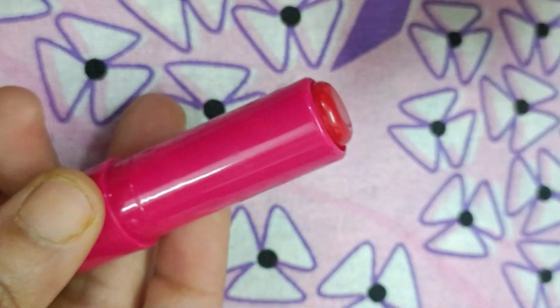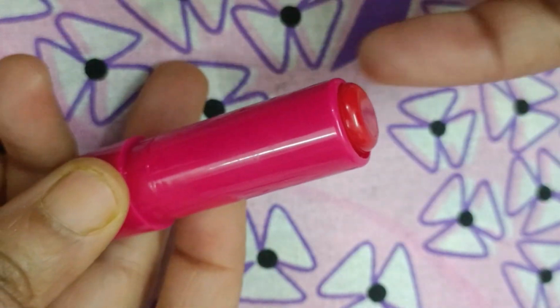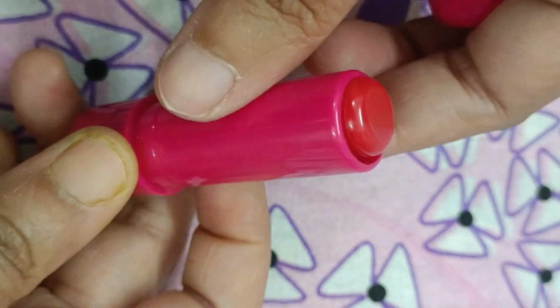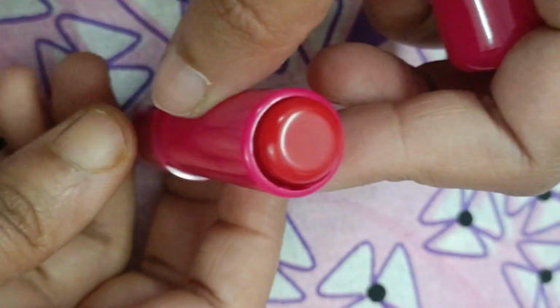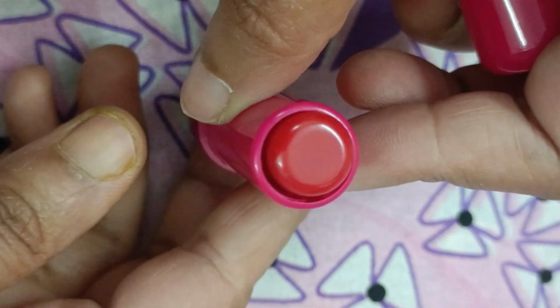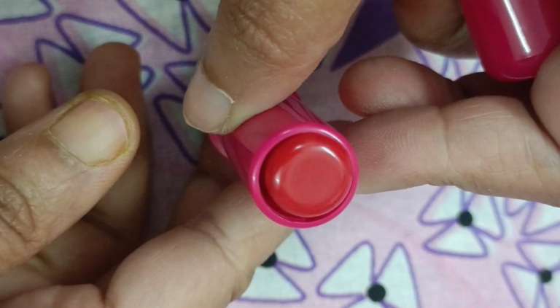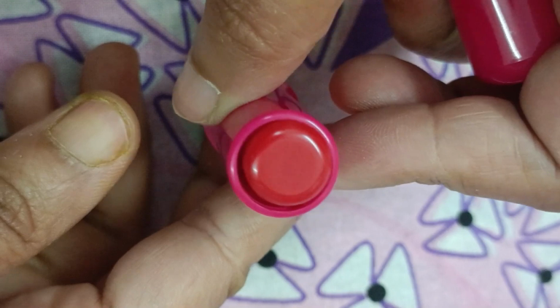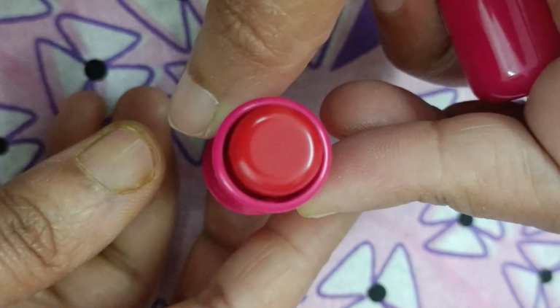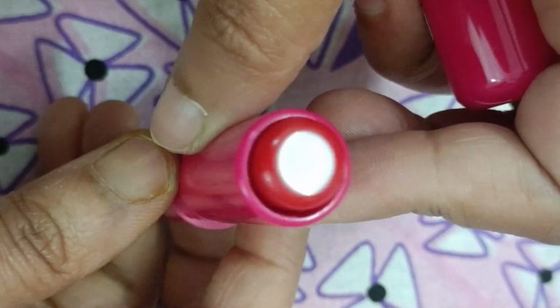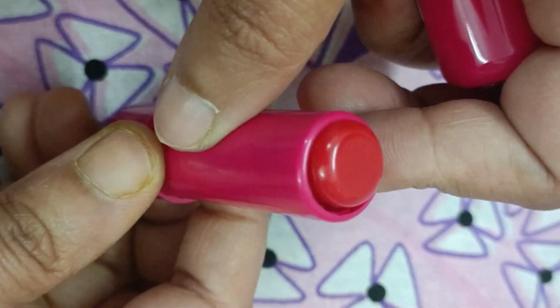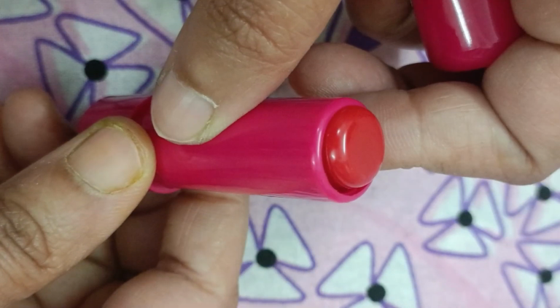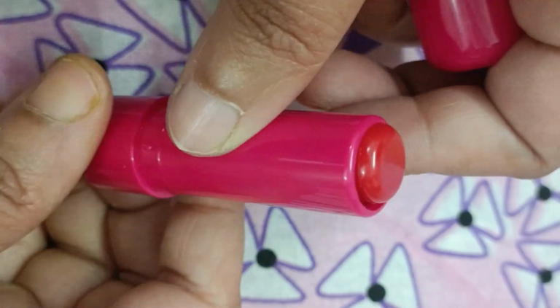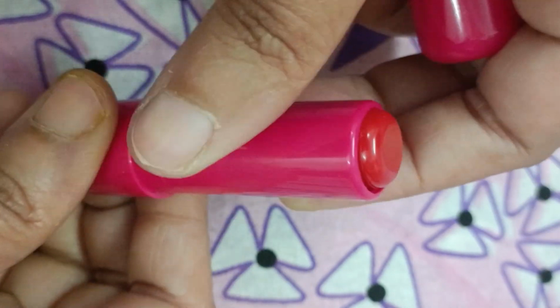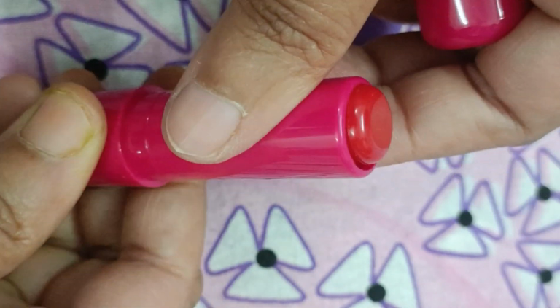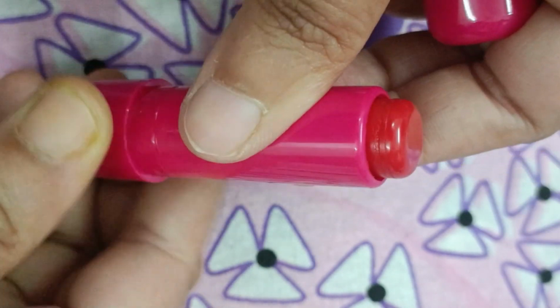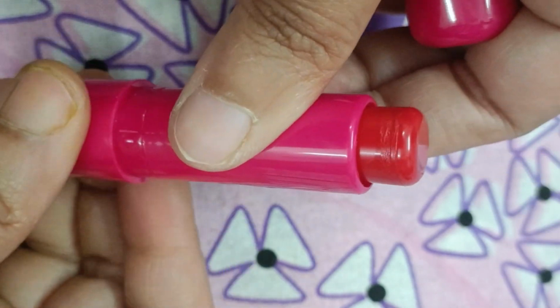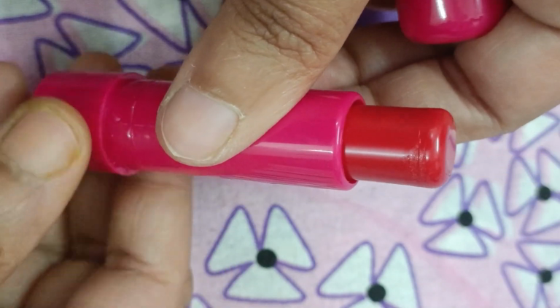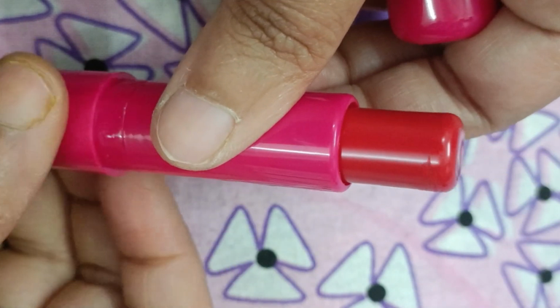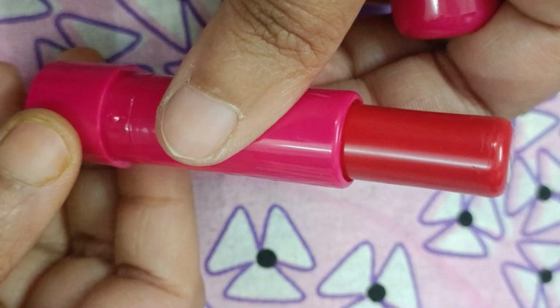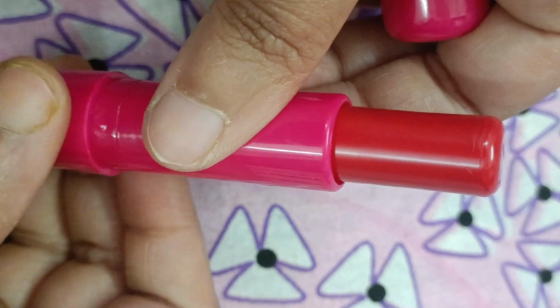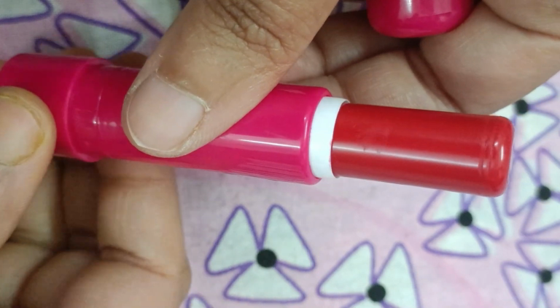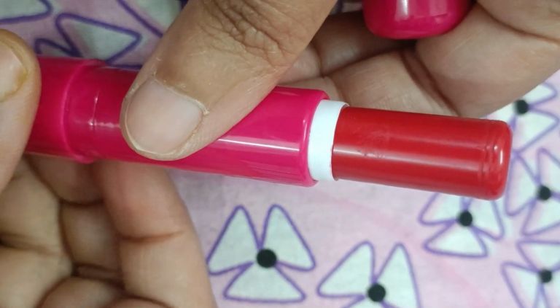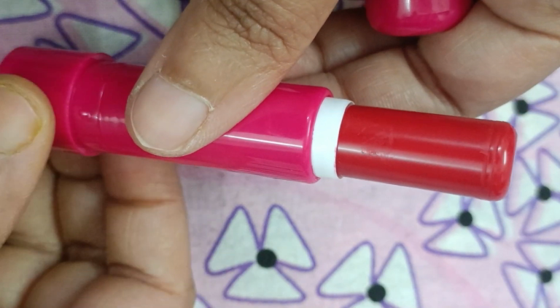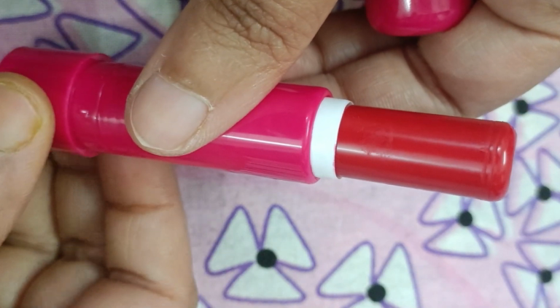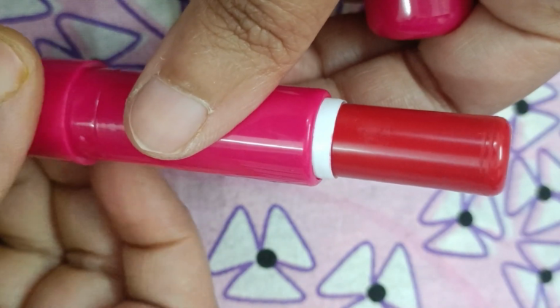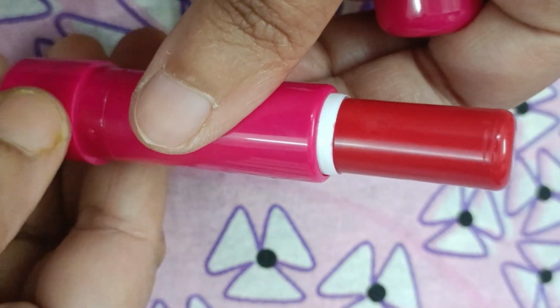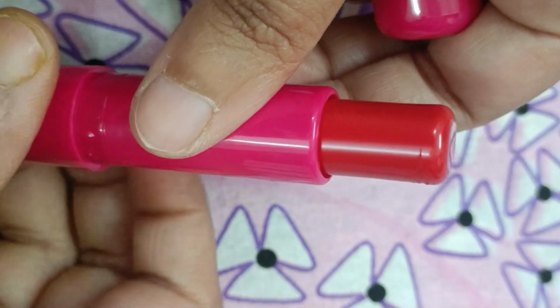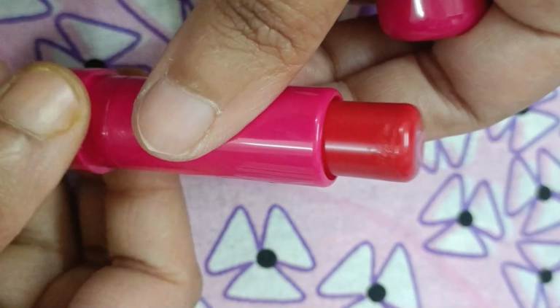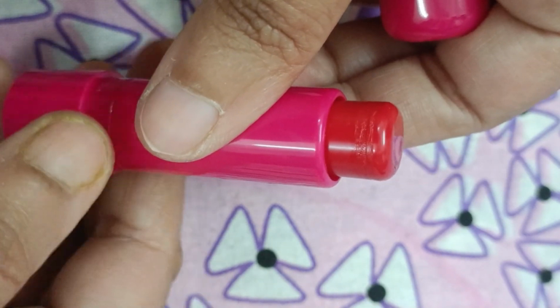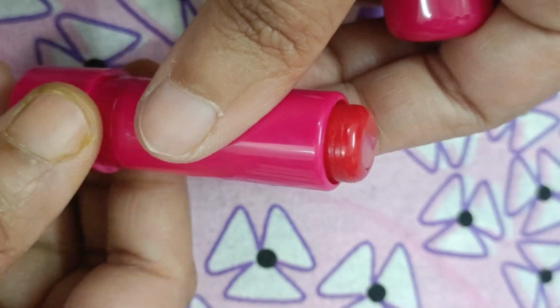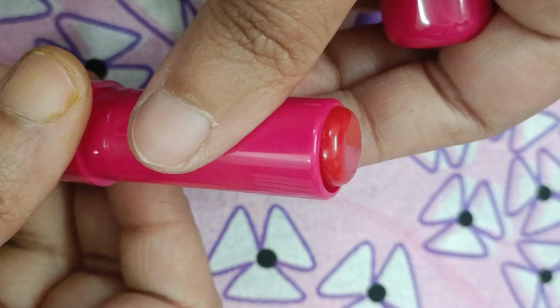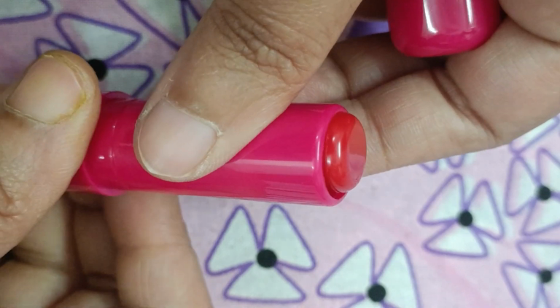This tinted sugar pop lip balm comes in an attractive packaging with the code name 02 cherry. The net weight of this lip balm is 4.5 grams and it costs 100 rupees only.